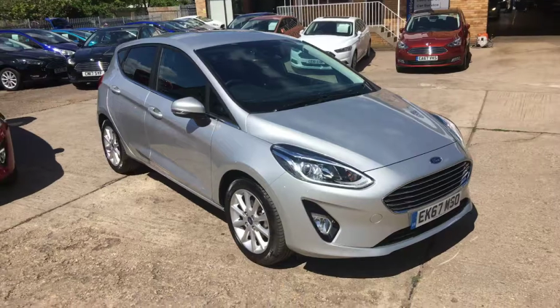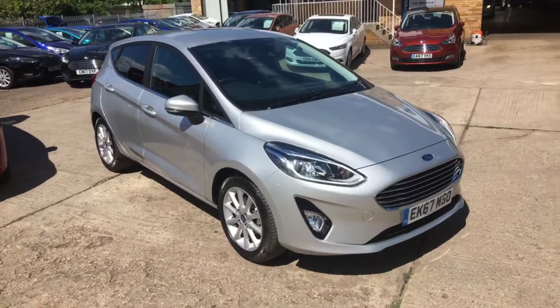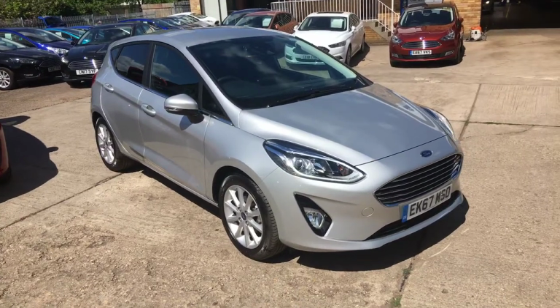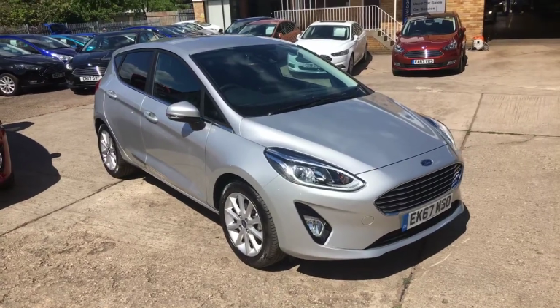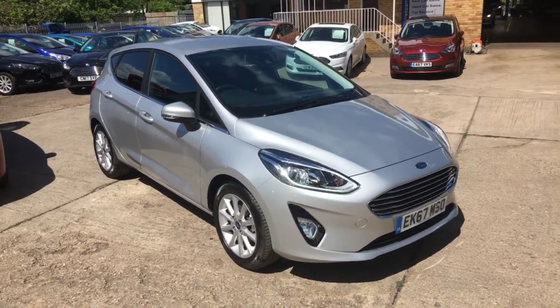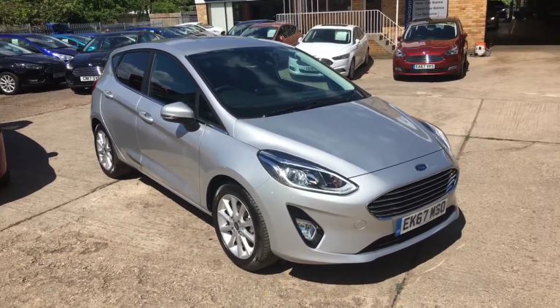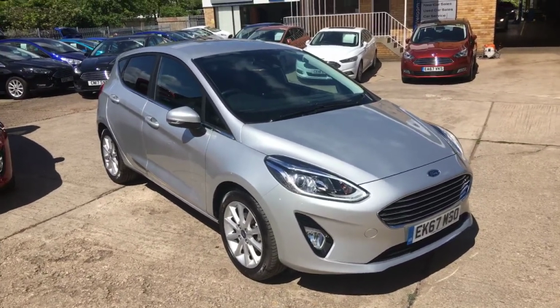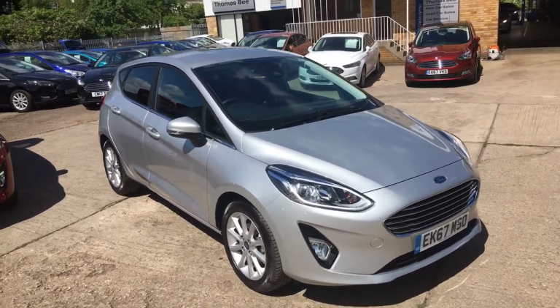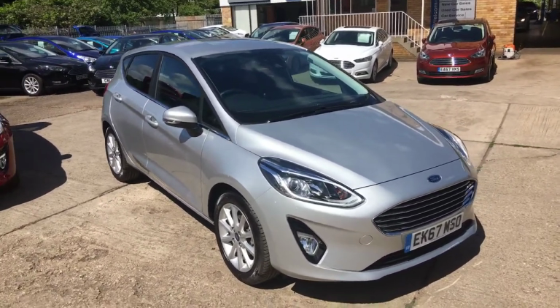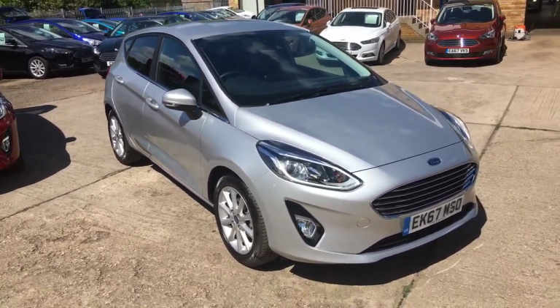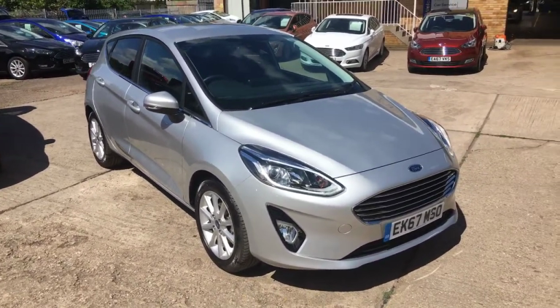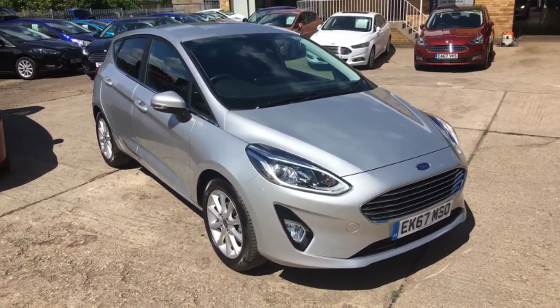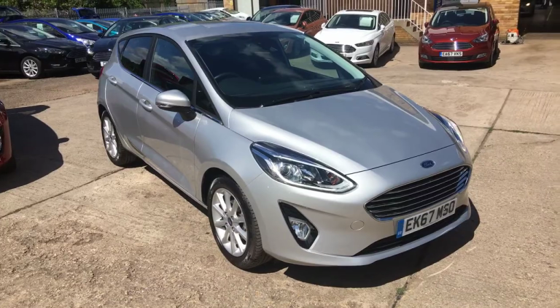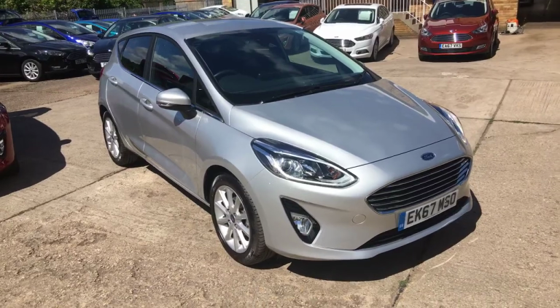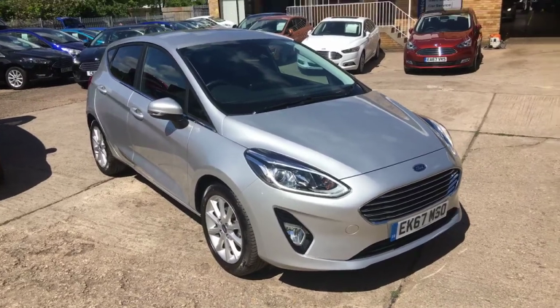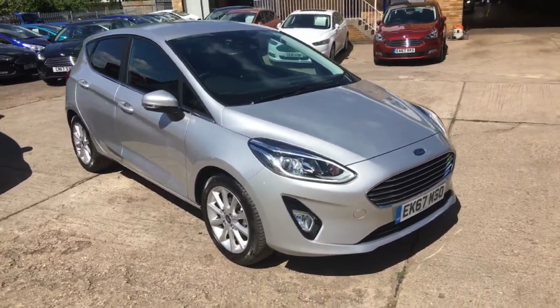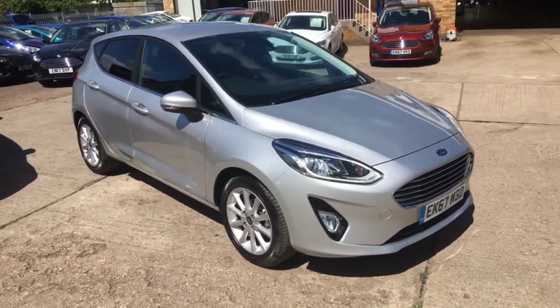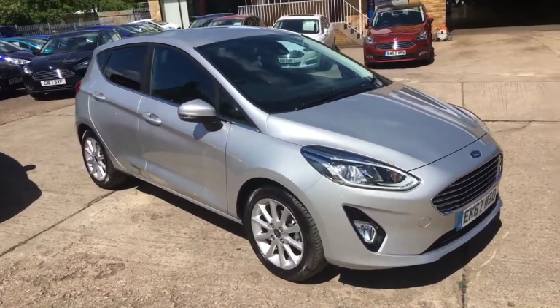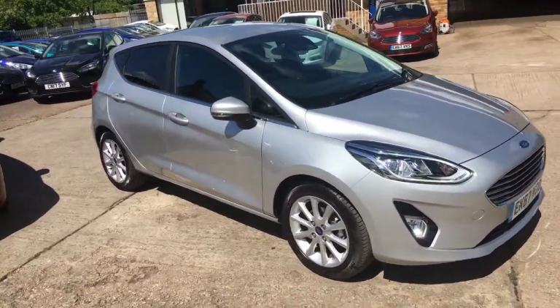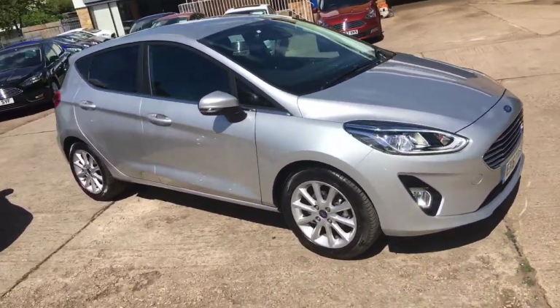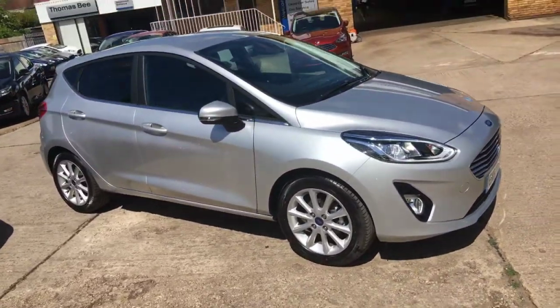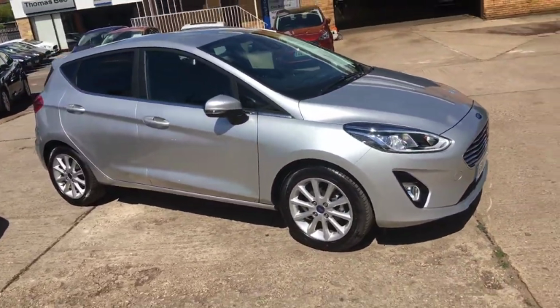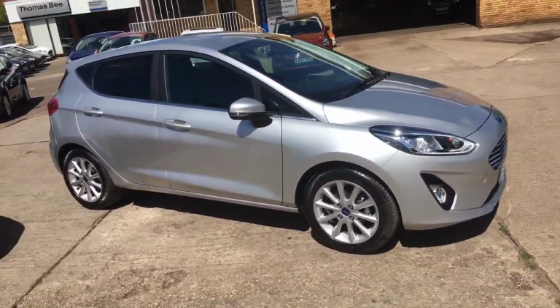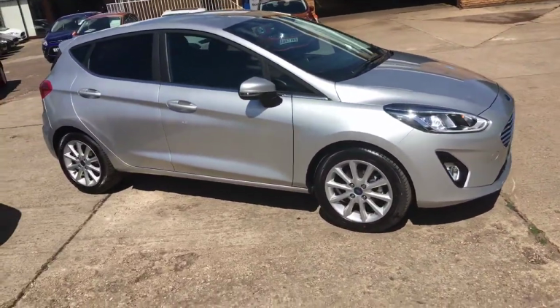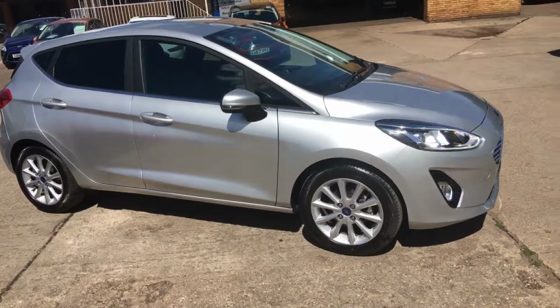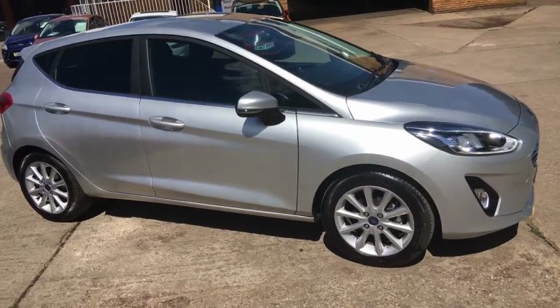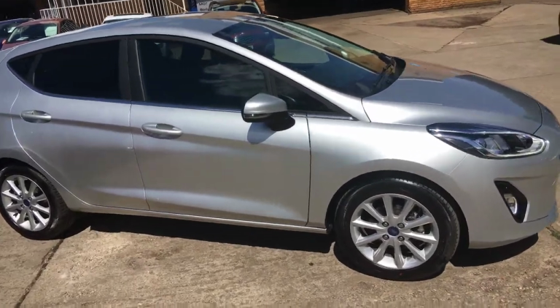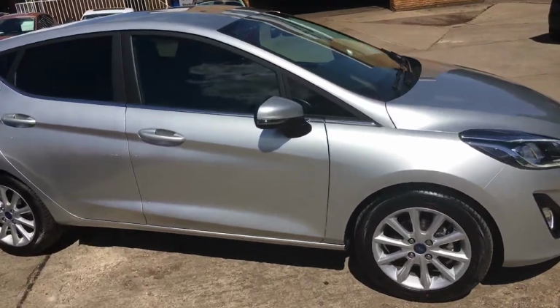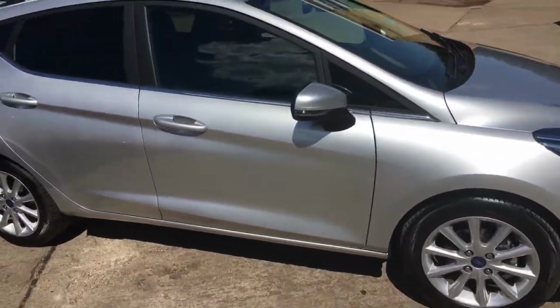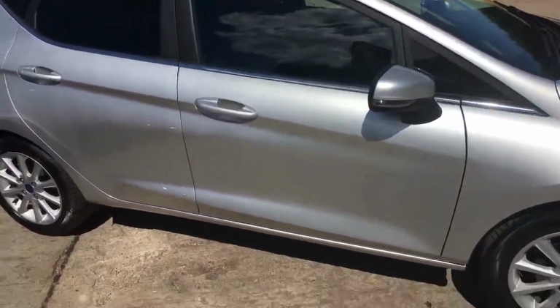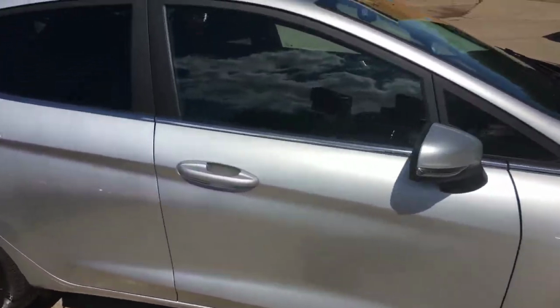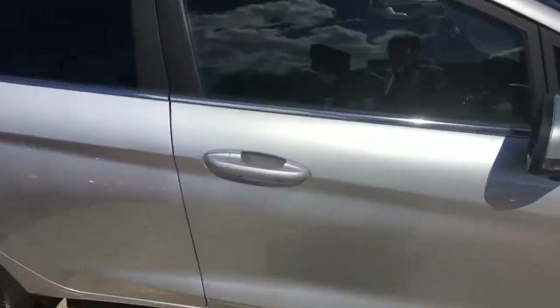Welcome to Thomas Pugh's Cars. Here we have a 2017 on a 67 plate Ford Fiesta, it's the new shape, 1 litre titanium, 5 door, finished in Munda Silver.